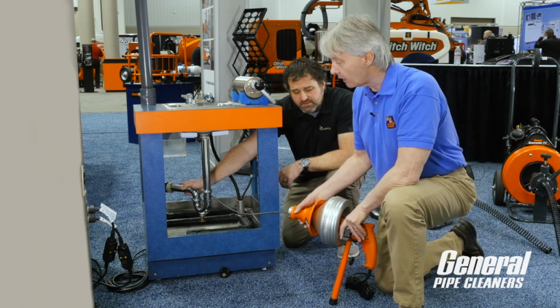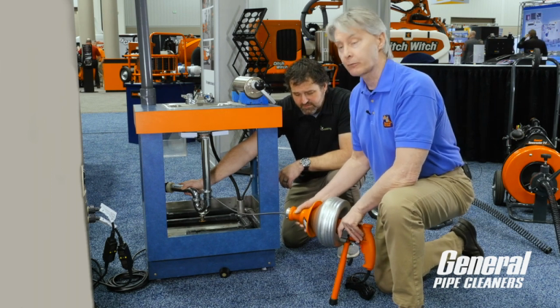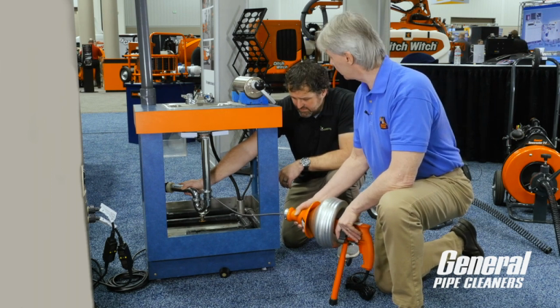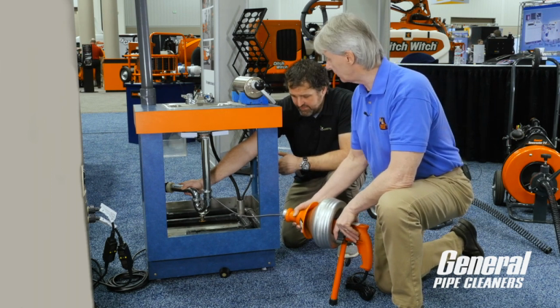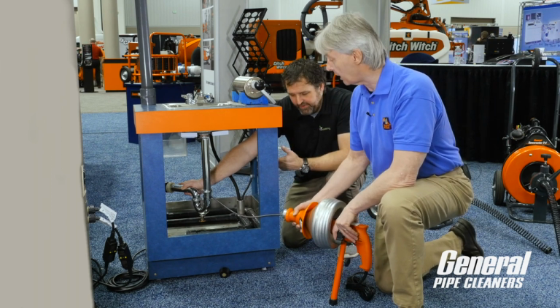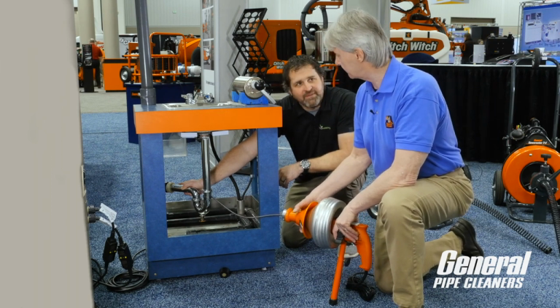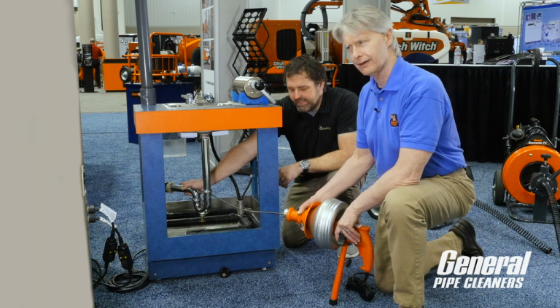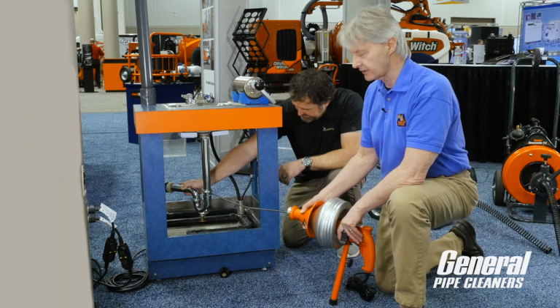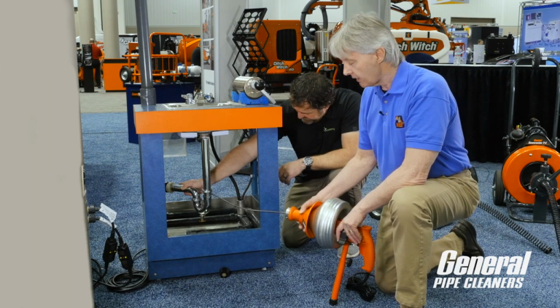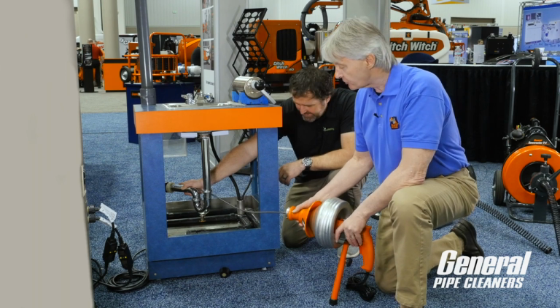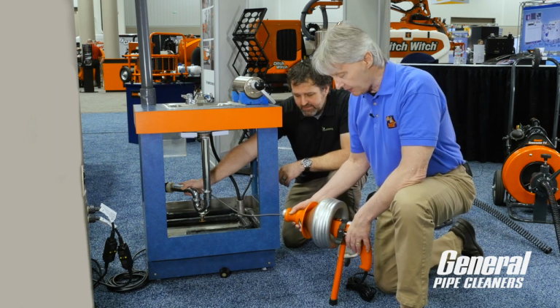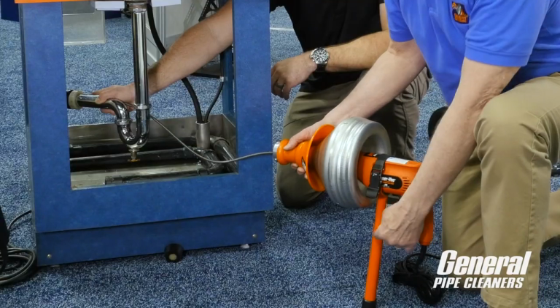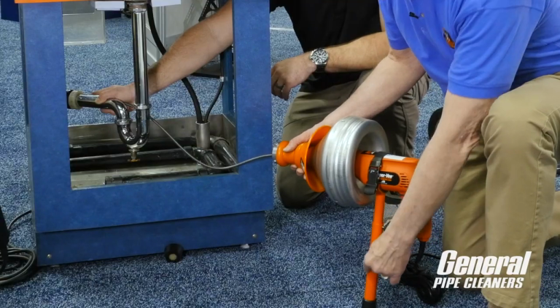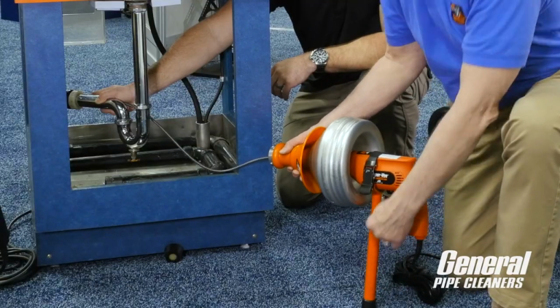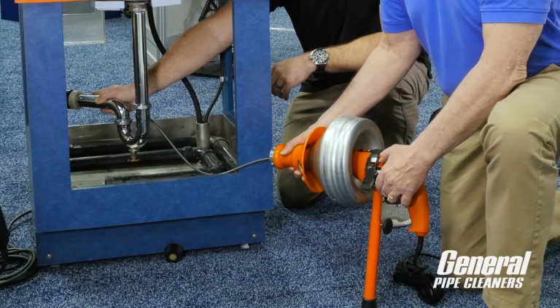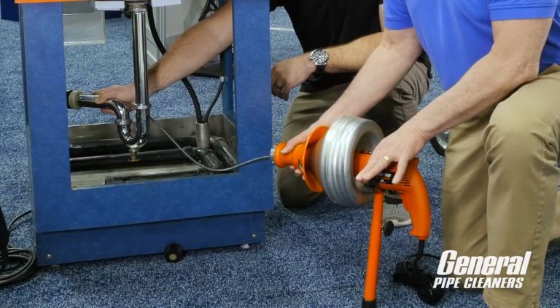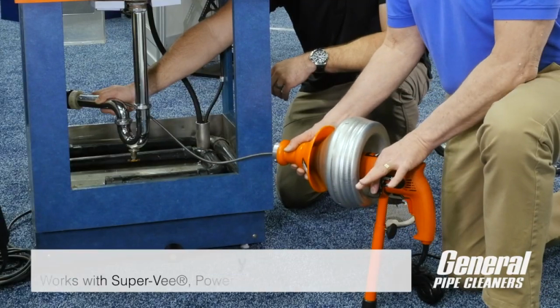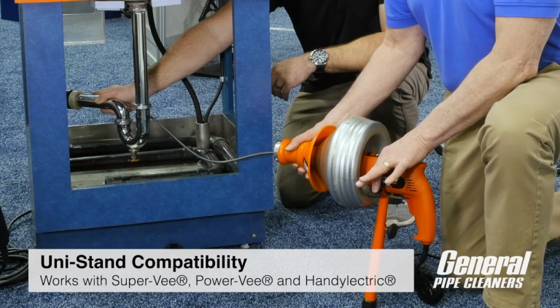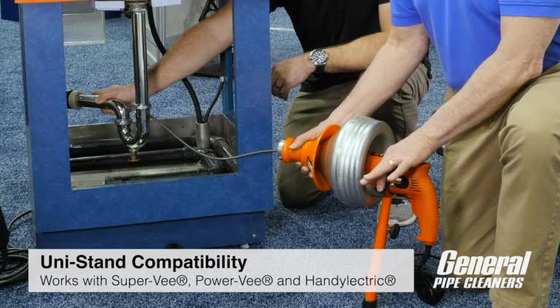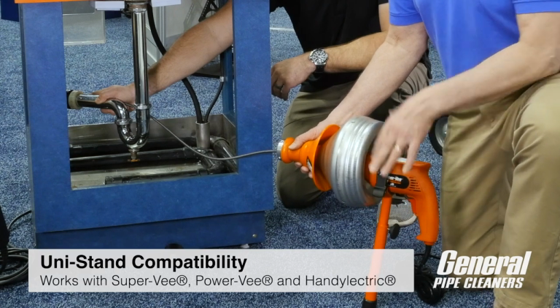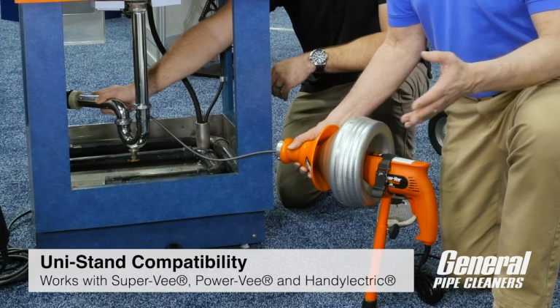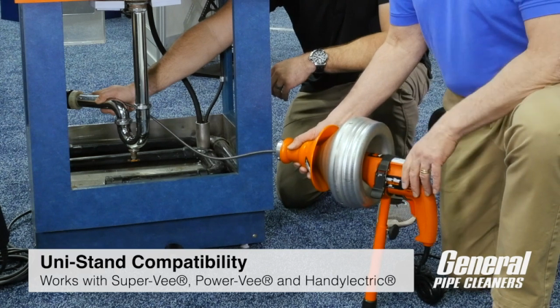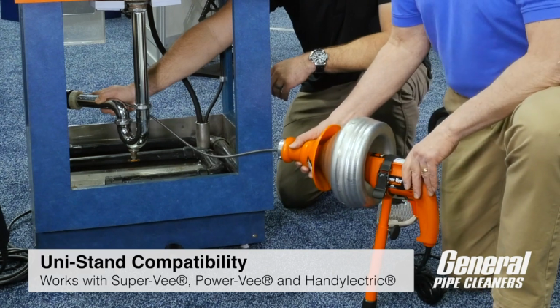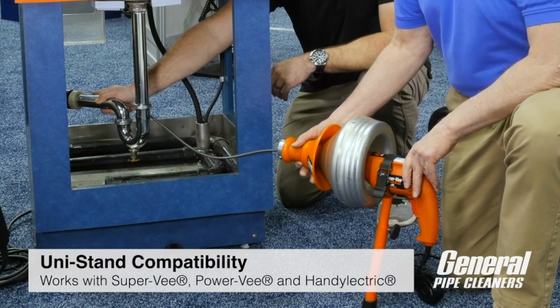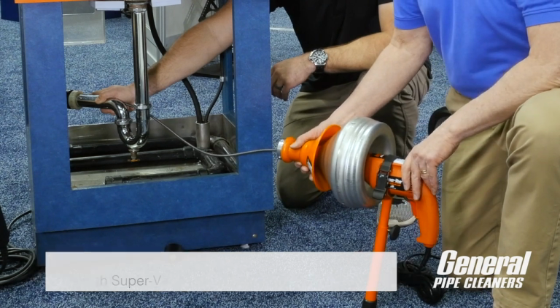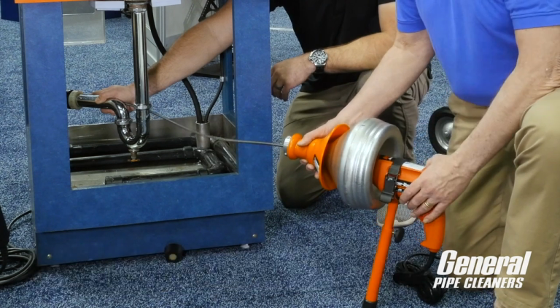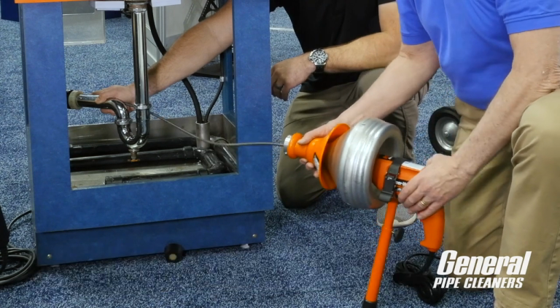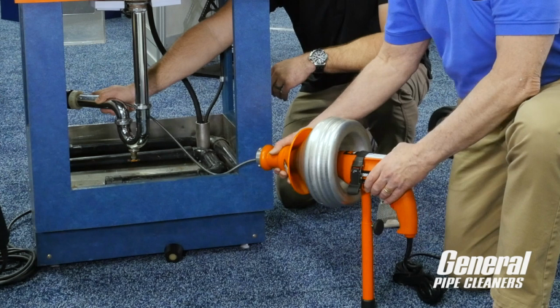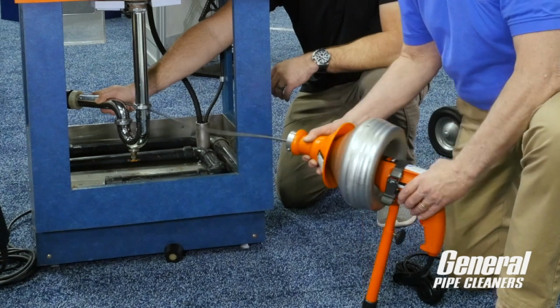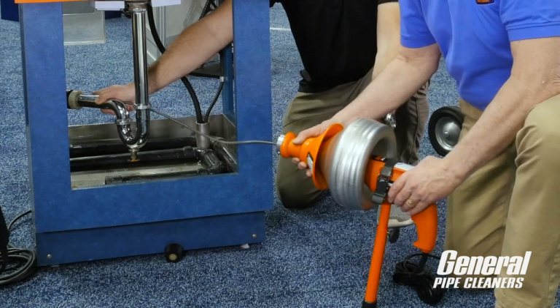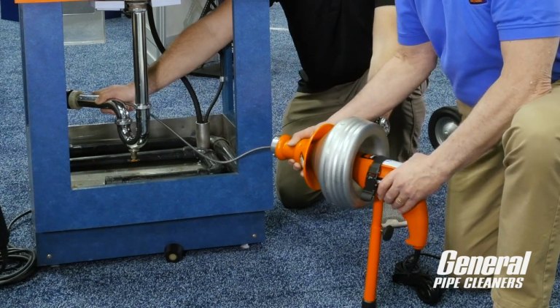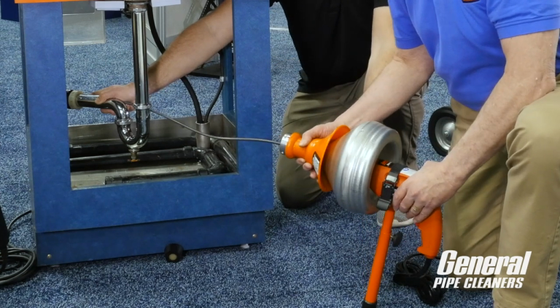Or cramped quarters, hard to reach. This is adjustable. It clamps on the Super V or Power V, any of our handheld devices, and just allows you to rock back and forth and feed the cable in.